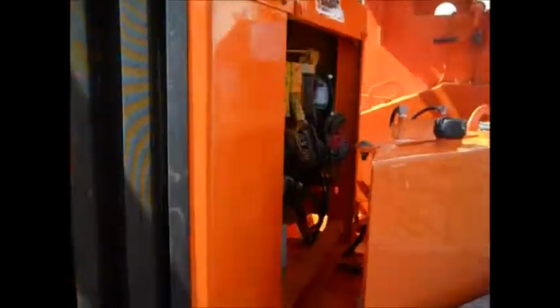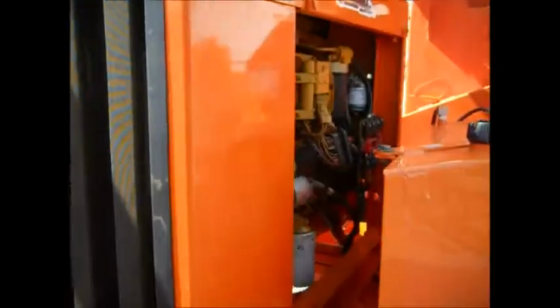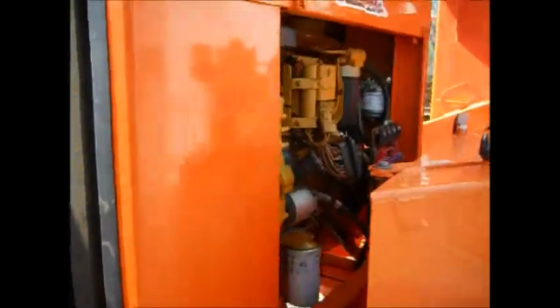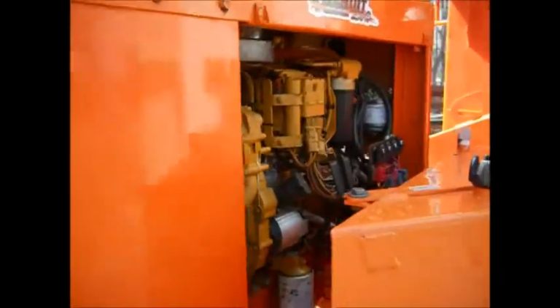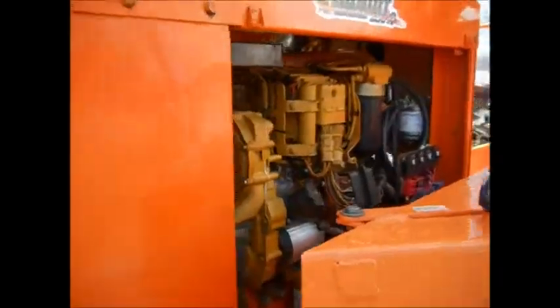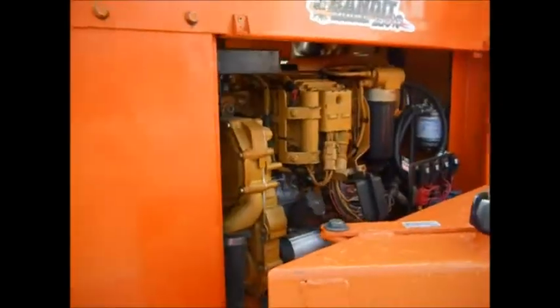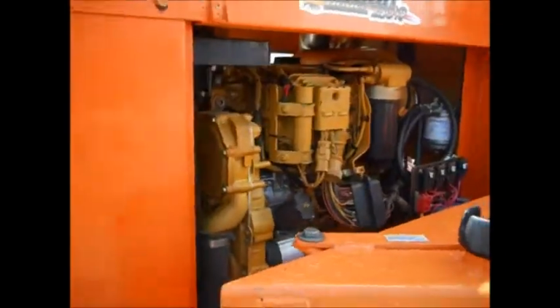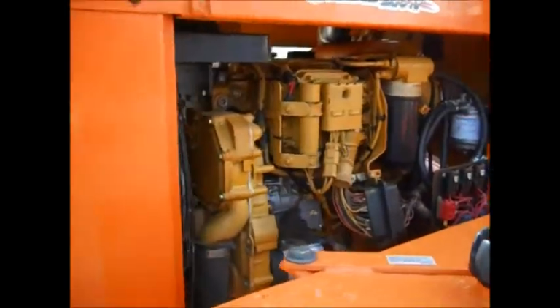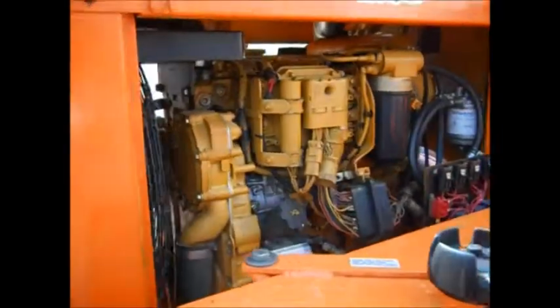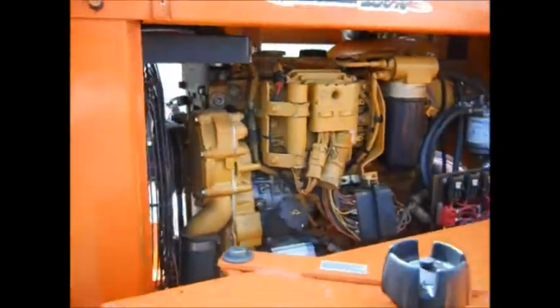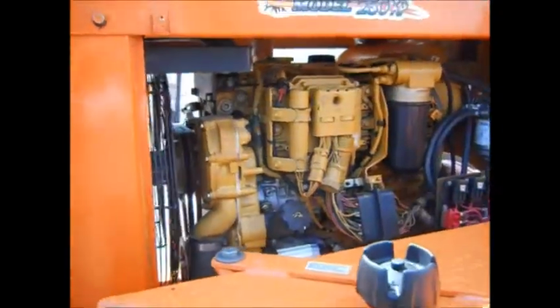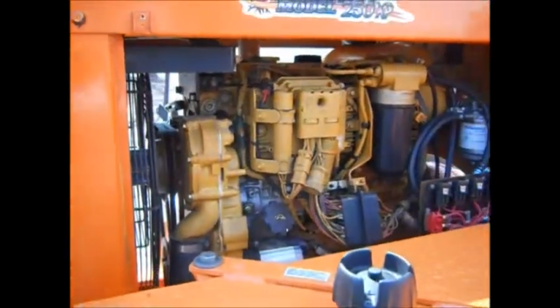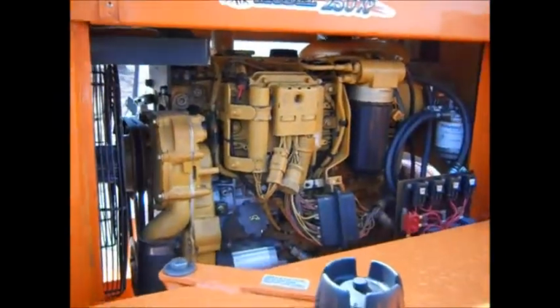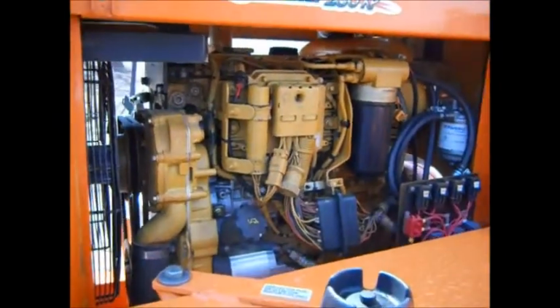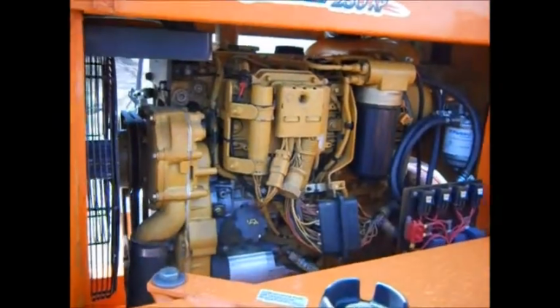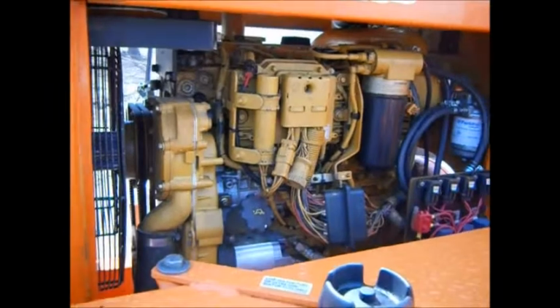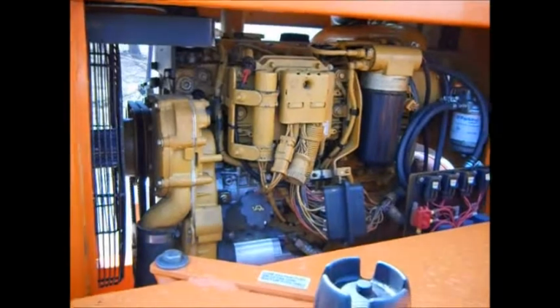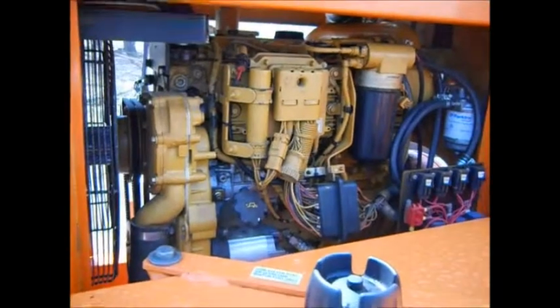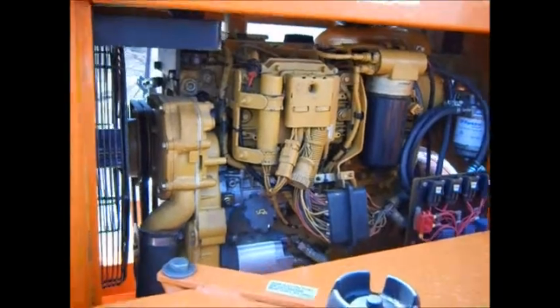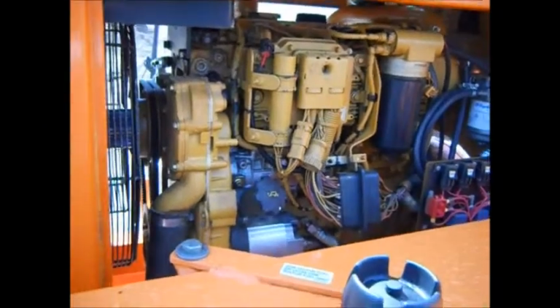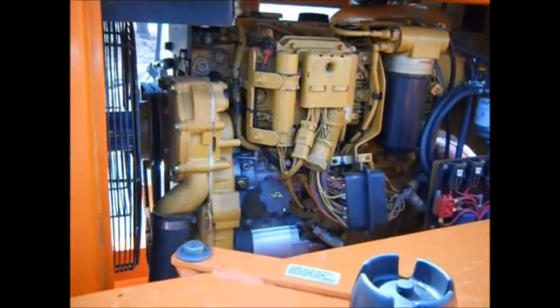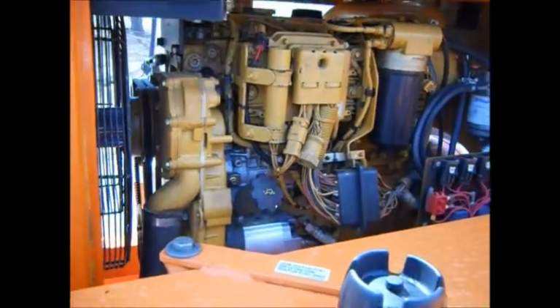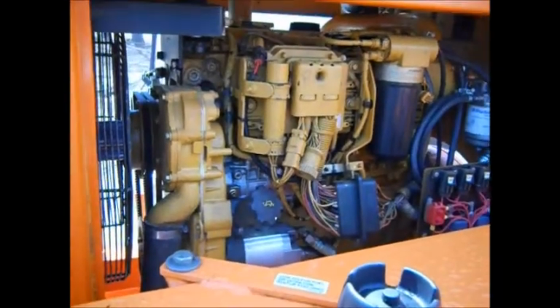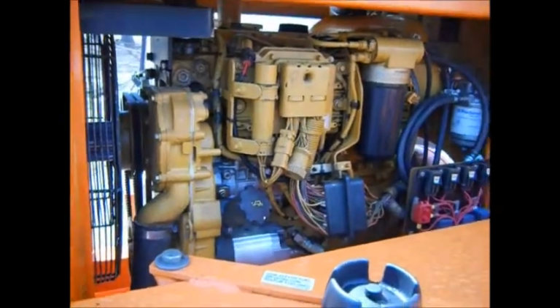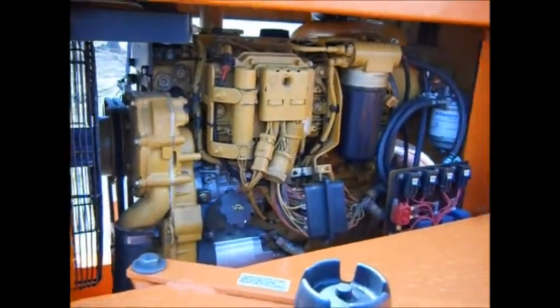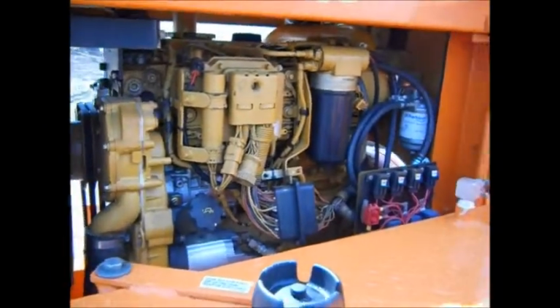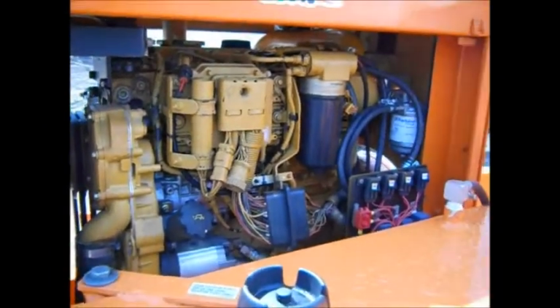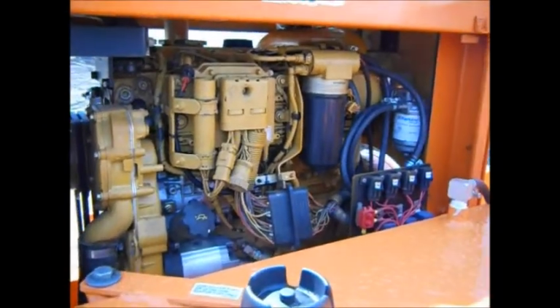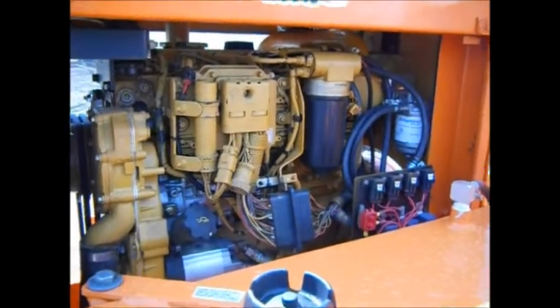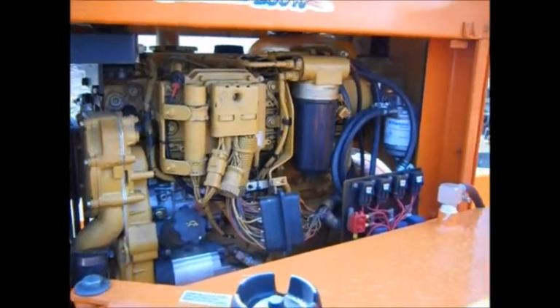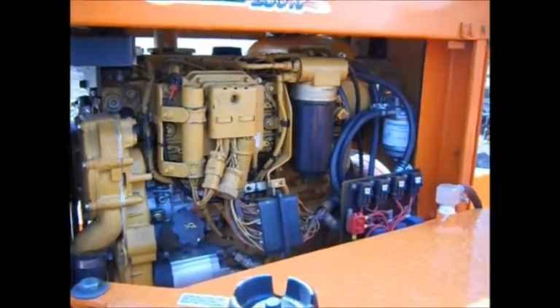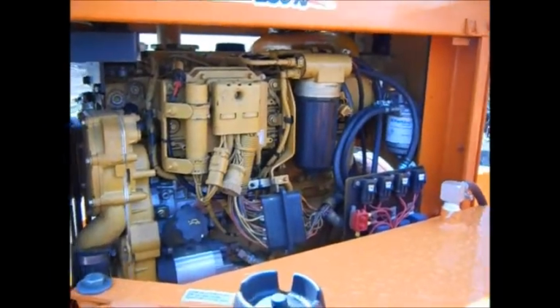A lot like a VP44 you see on the Dodge Cummins, just scaled down in dimension. And it's an electronic engine control.